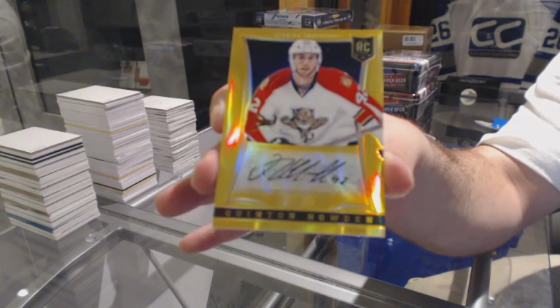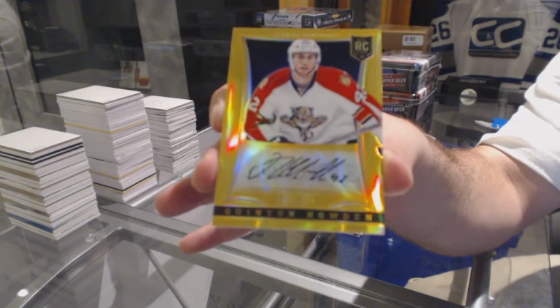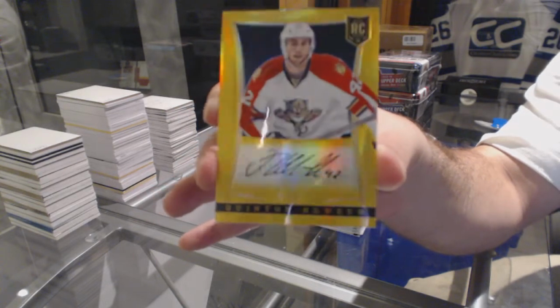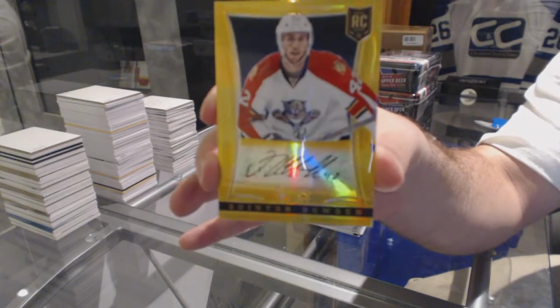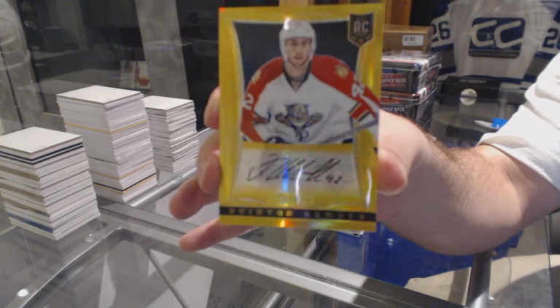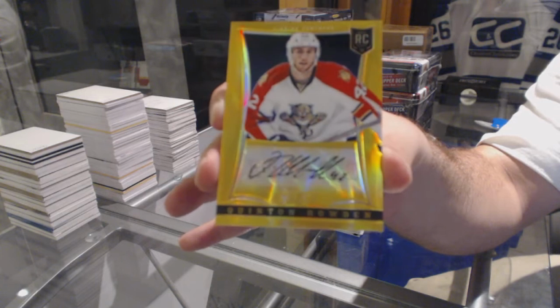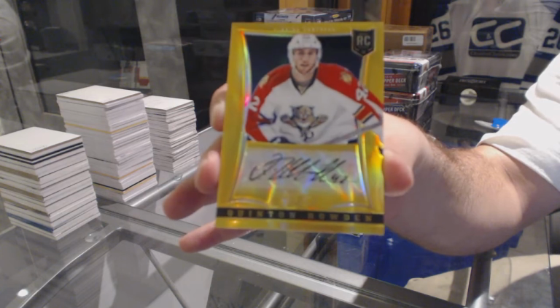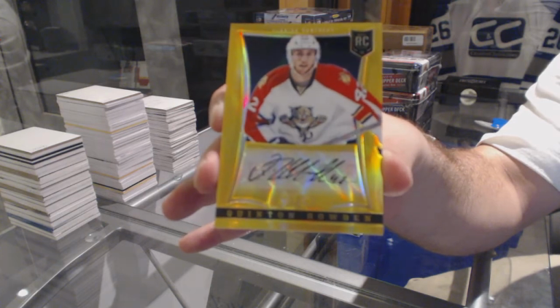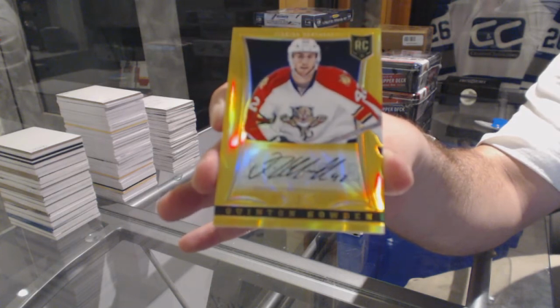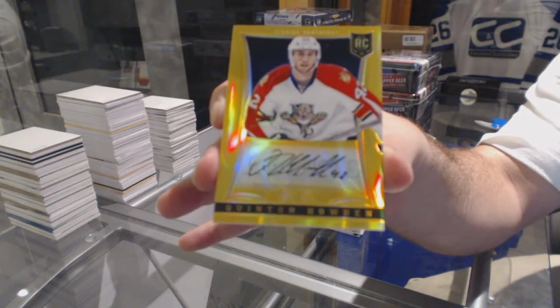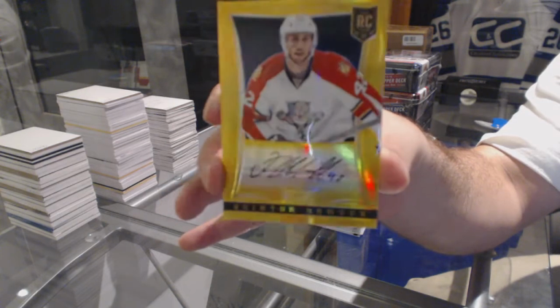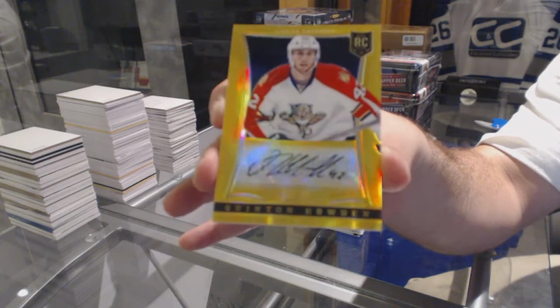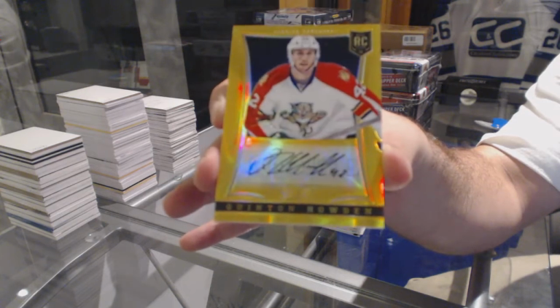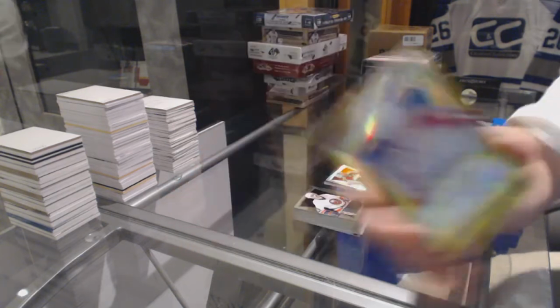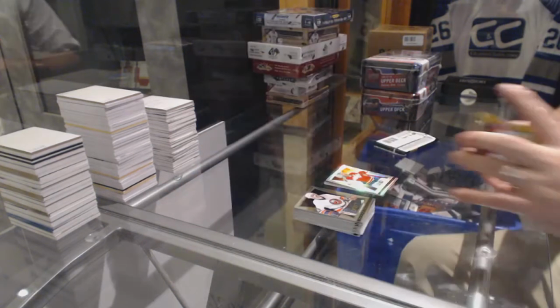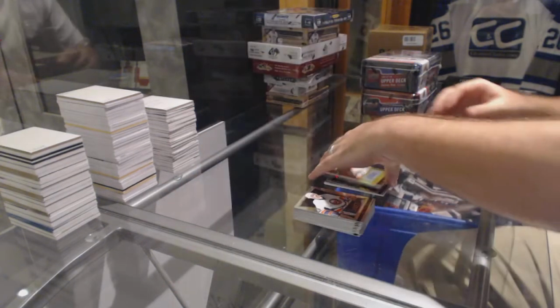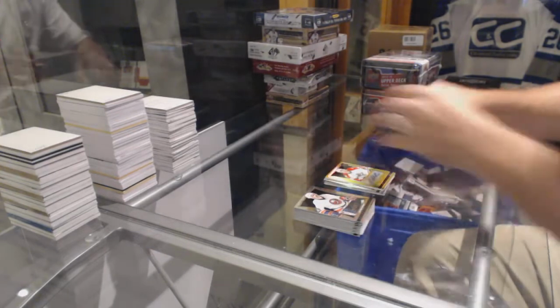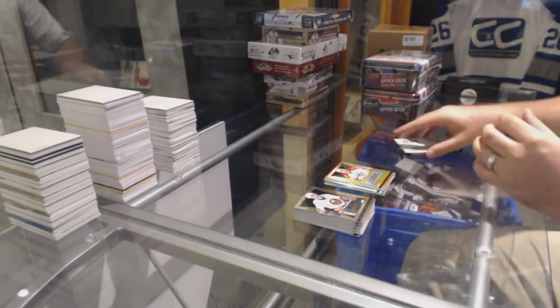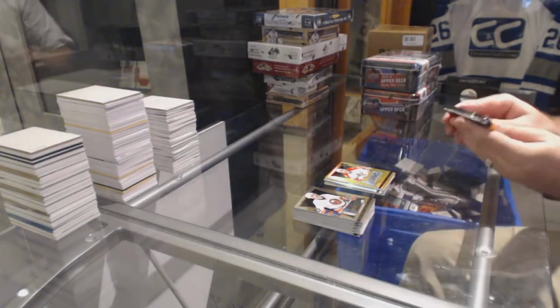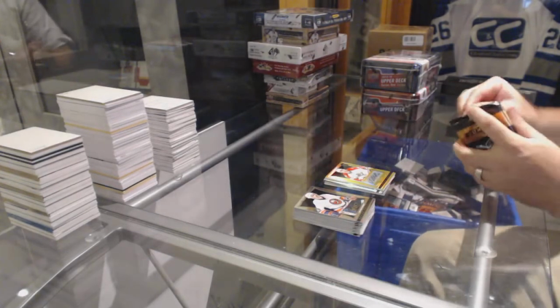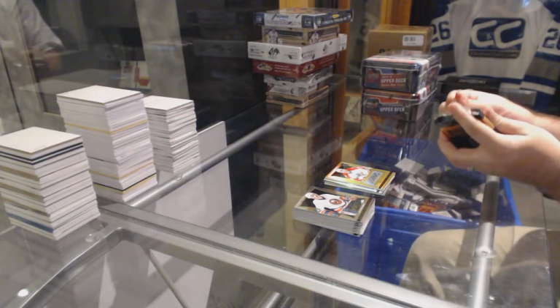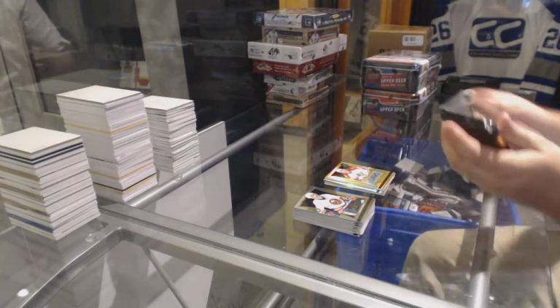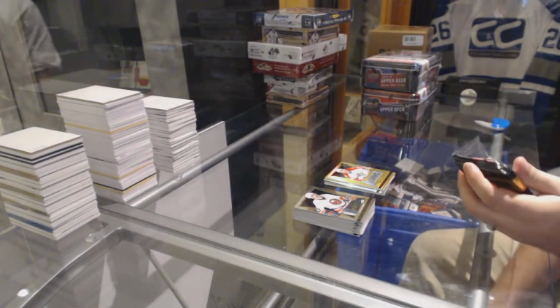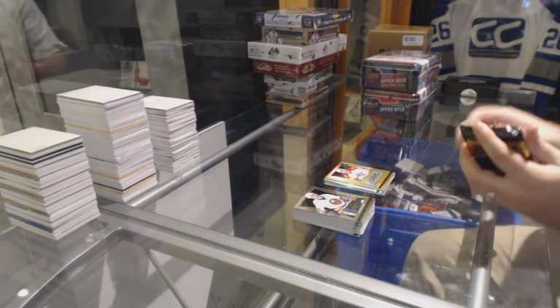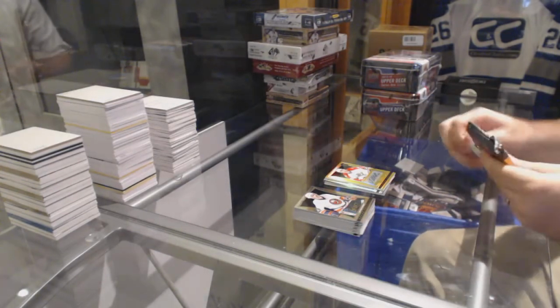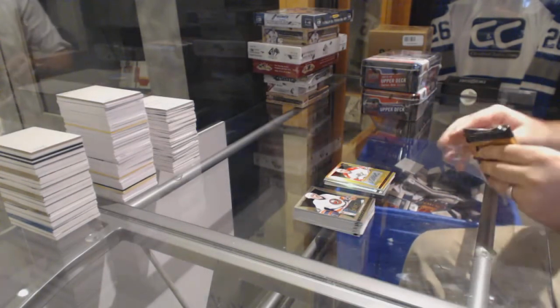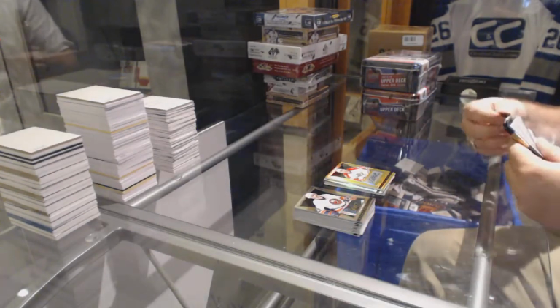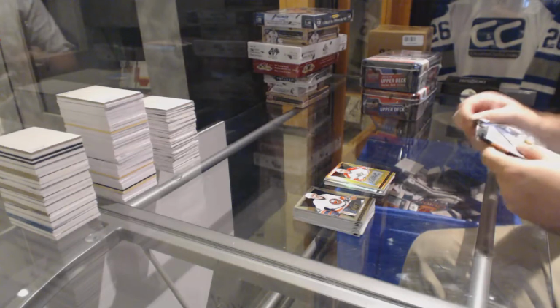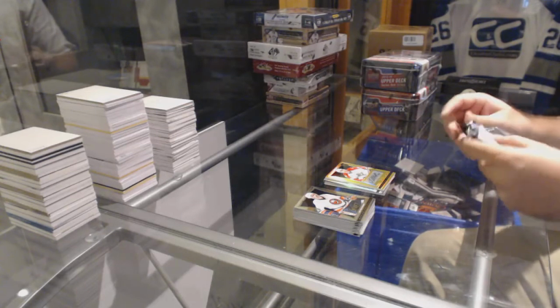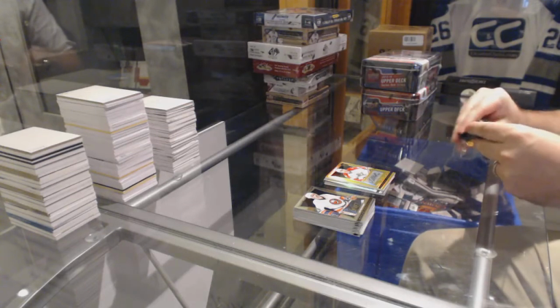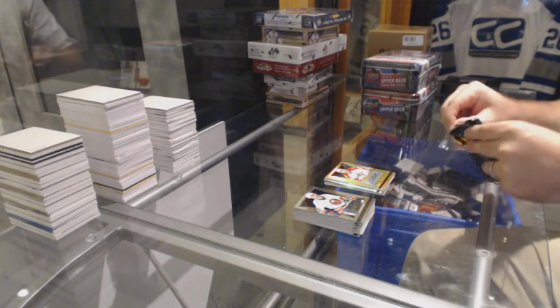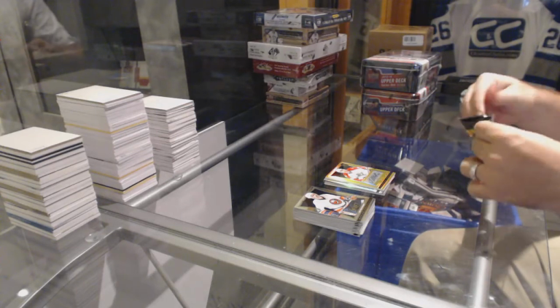Did McDavid really just get the OT winner? That's freaking awesome. If that is true, that is awesome. Of course he did.